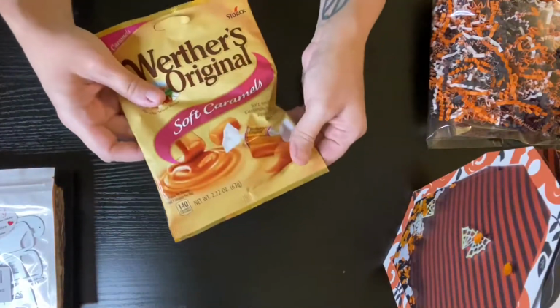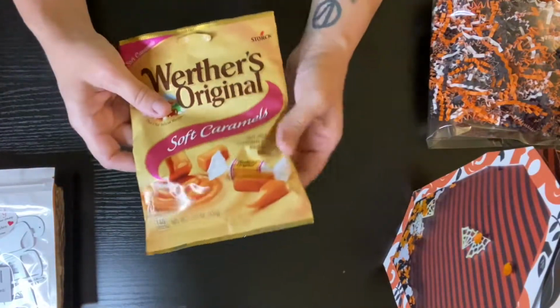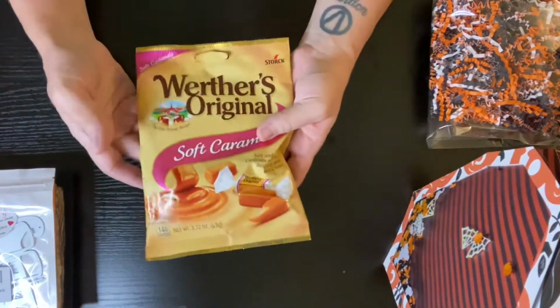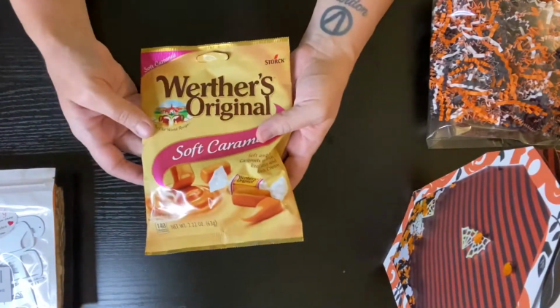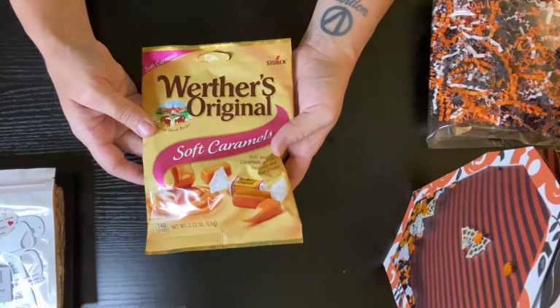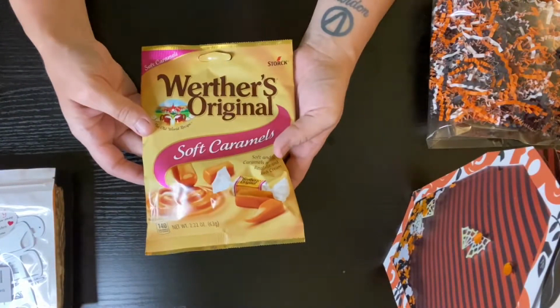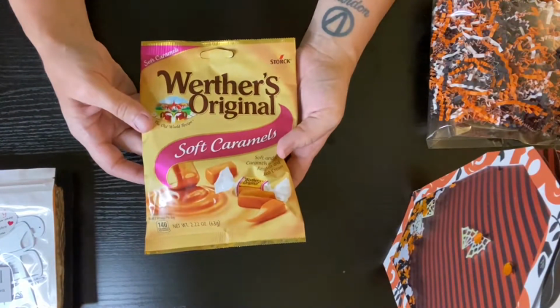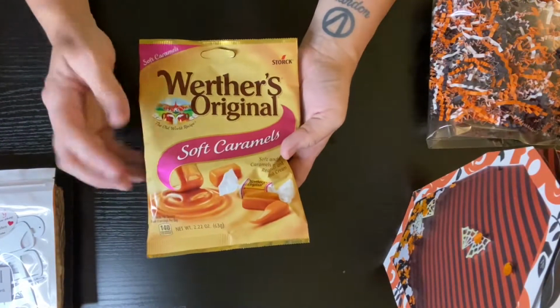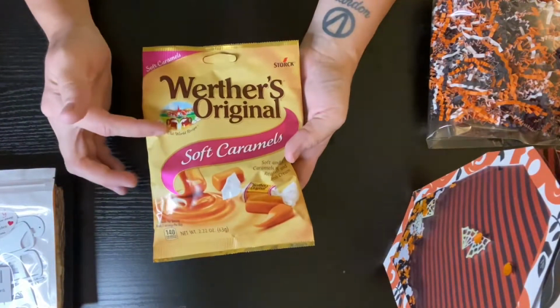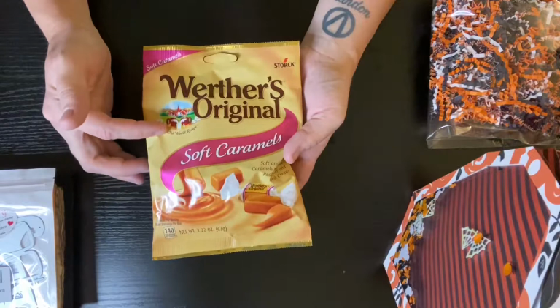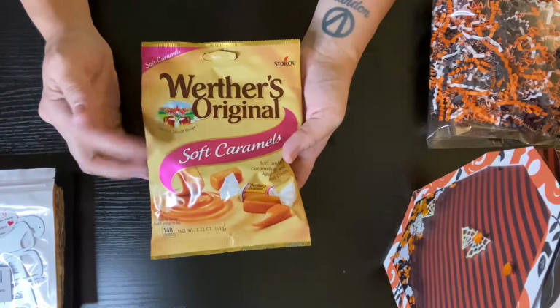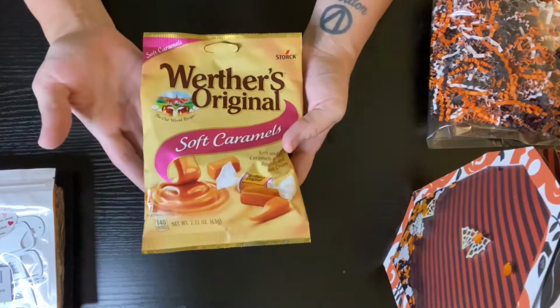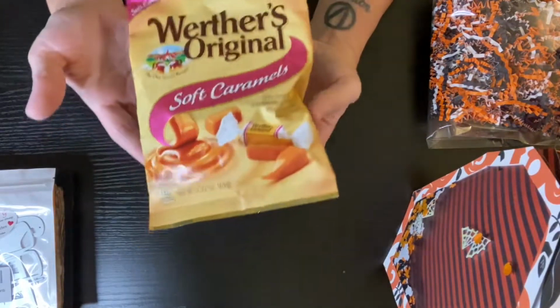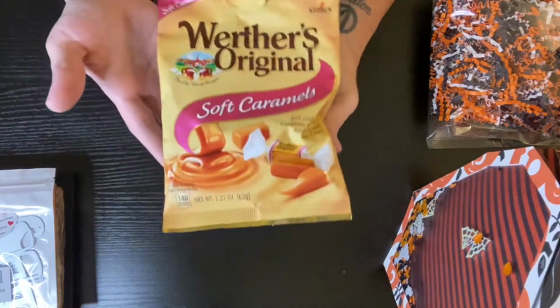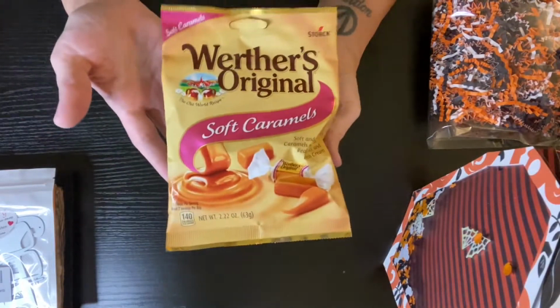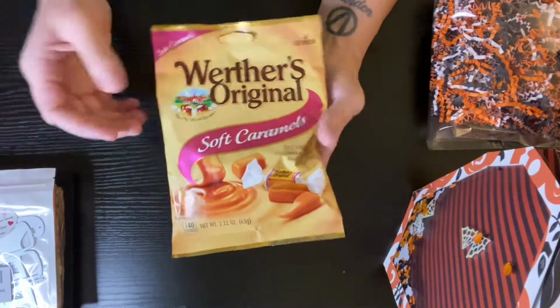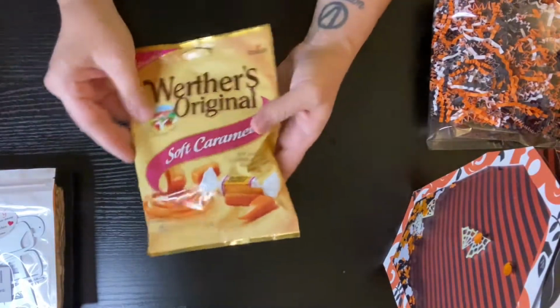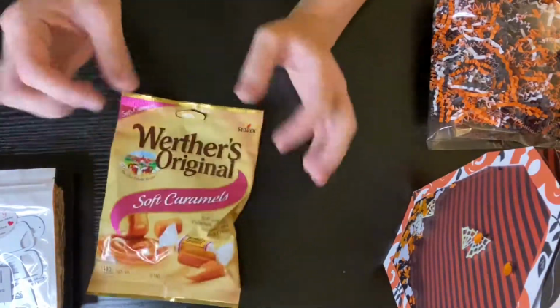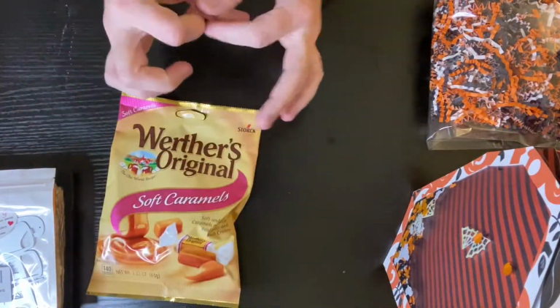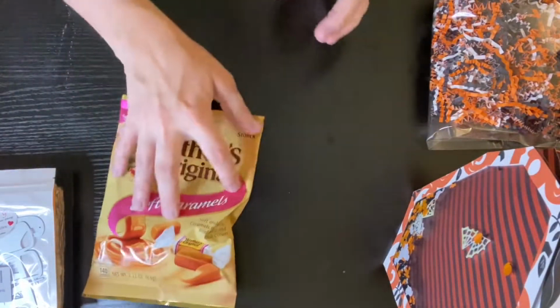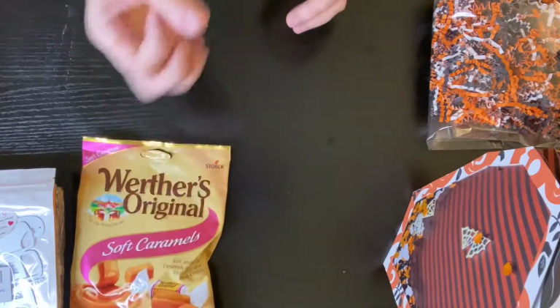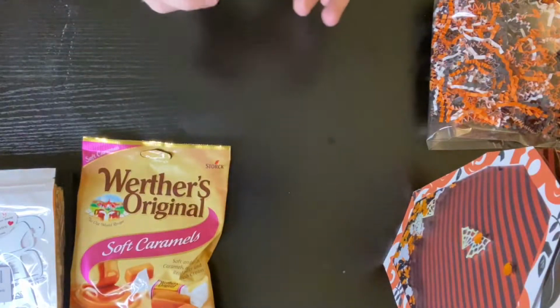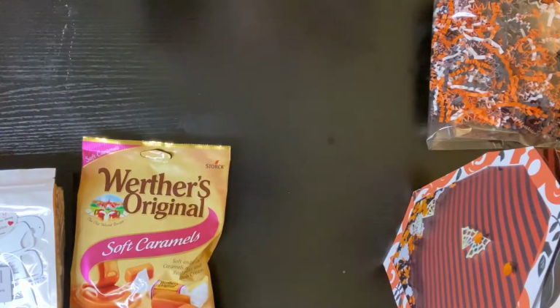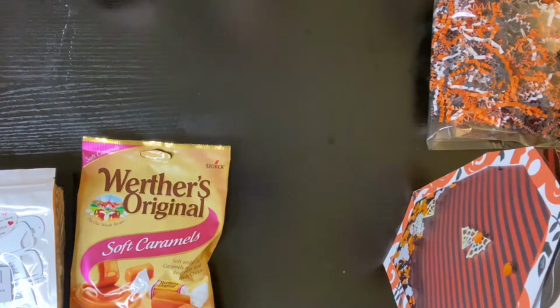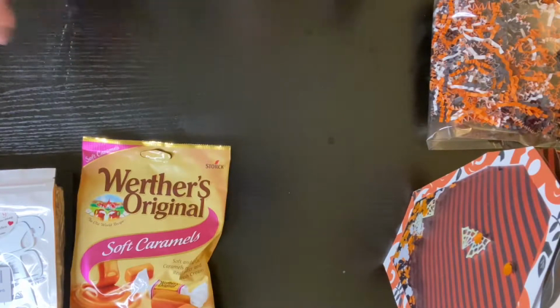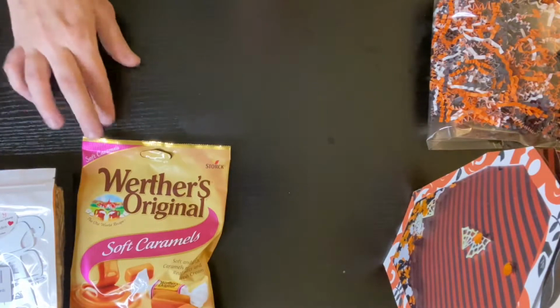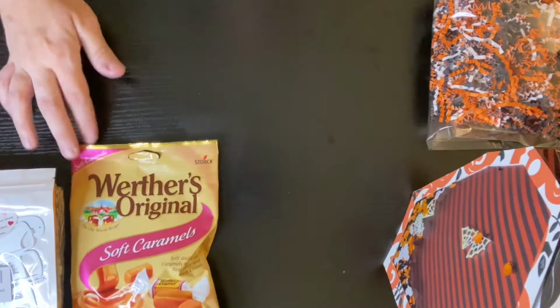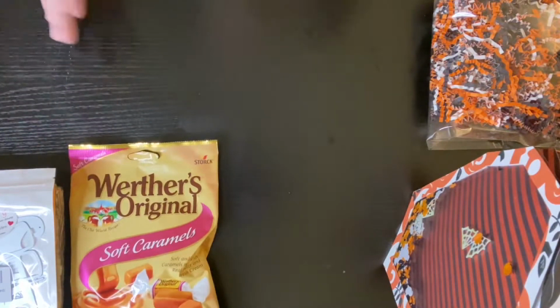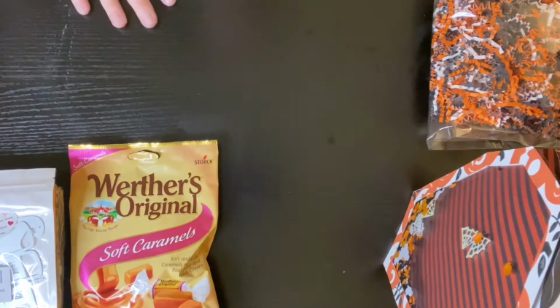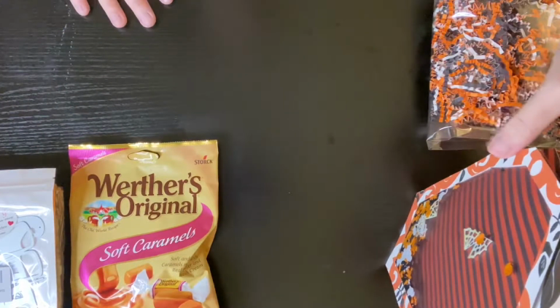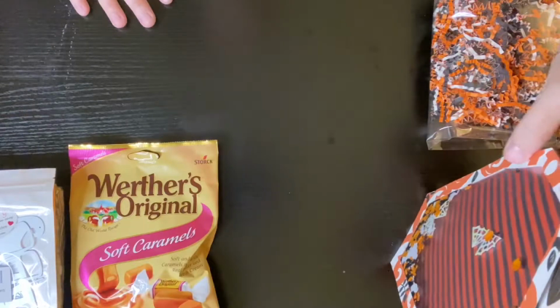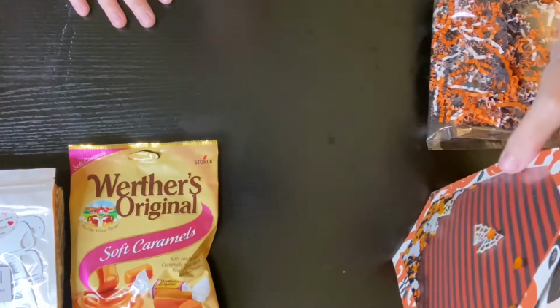We were also supposed to send a treat, and she said she liked caramels, so I got Werther's soft caramels. I looked everywhere for the little cute ones that we used to get back when we were kids, but I could not find them anywhere — I don't even know if they sell them anymore.